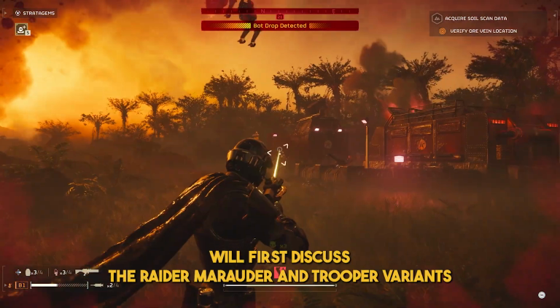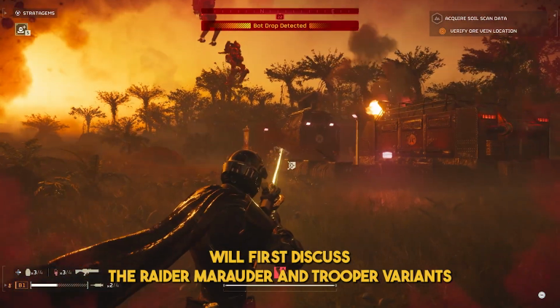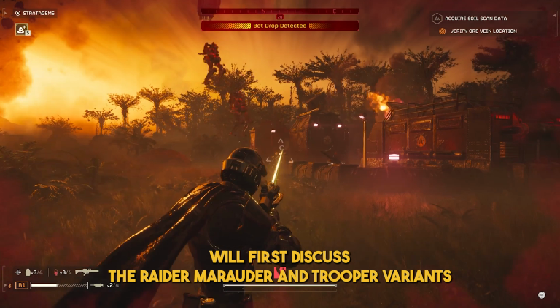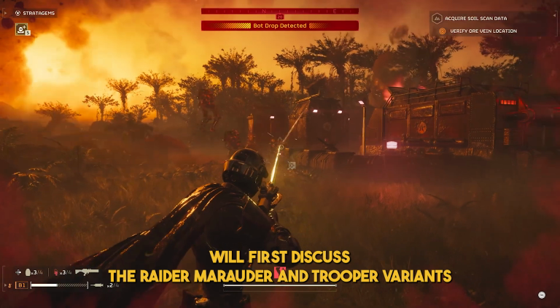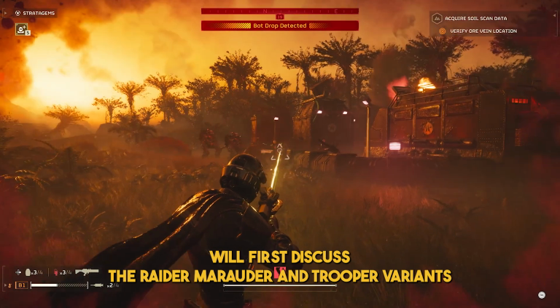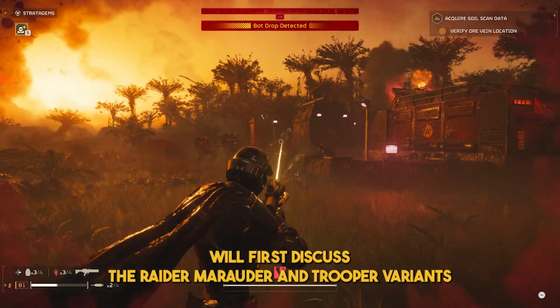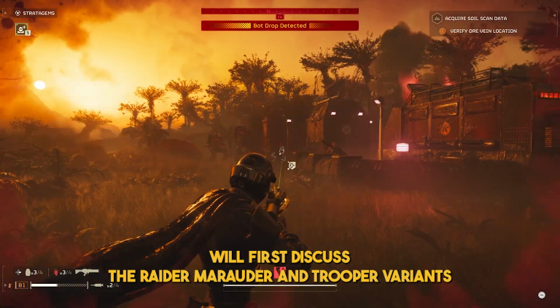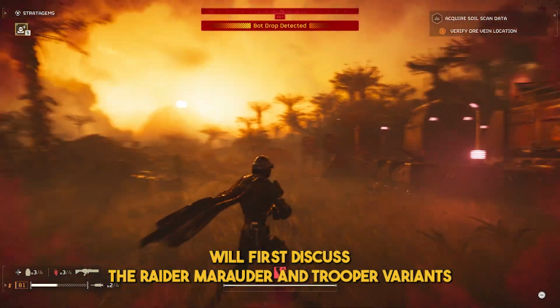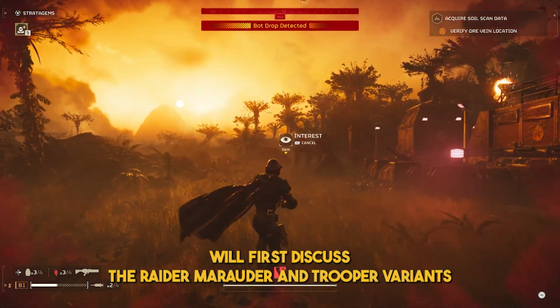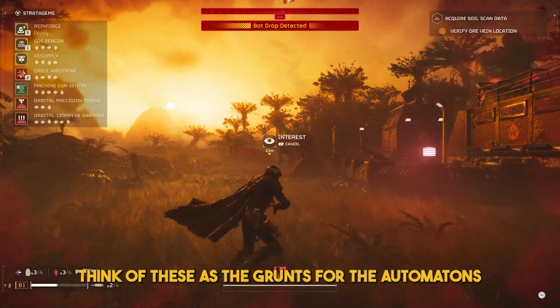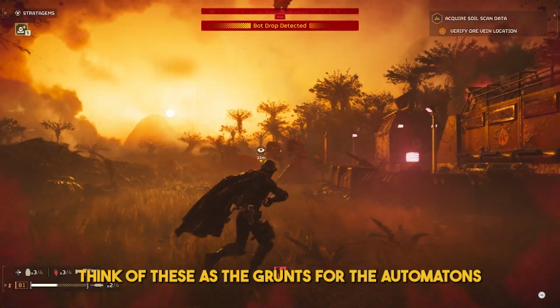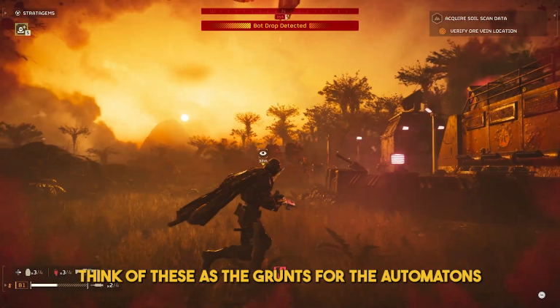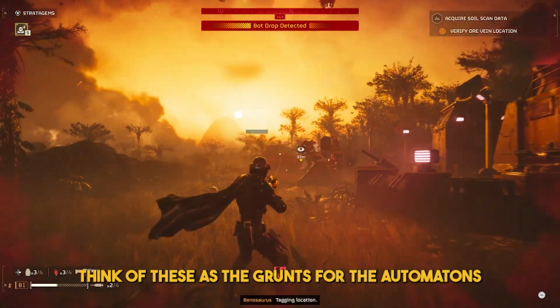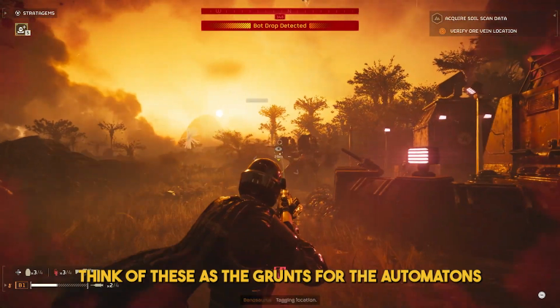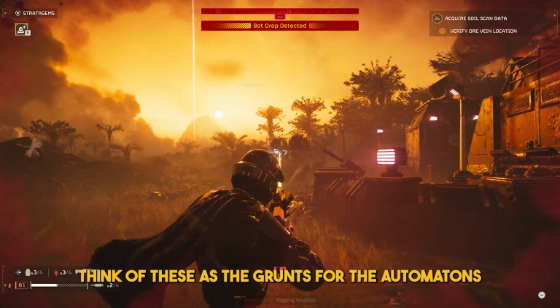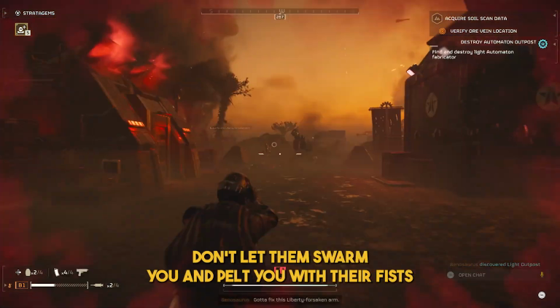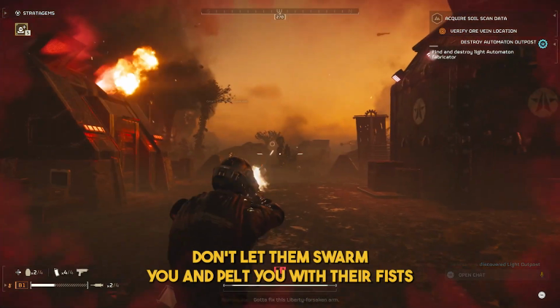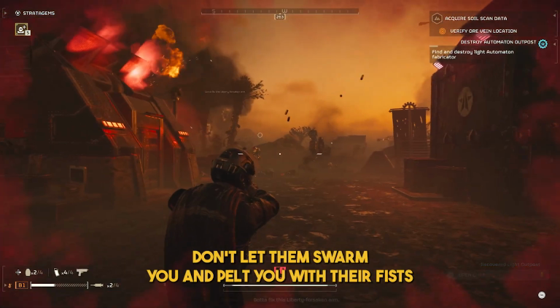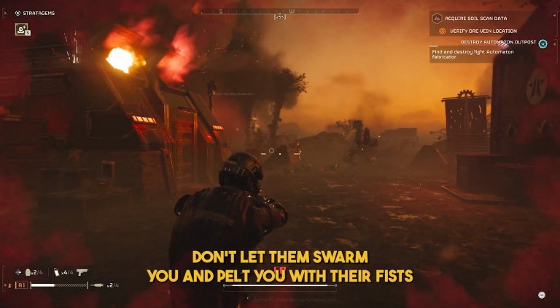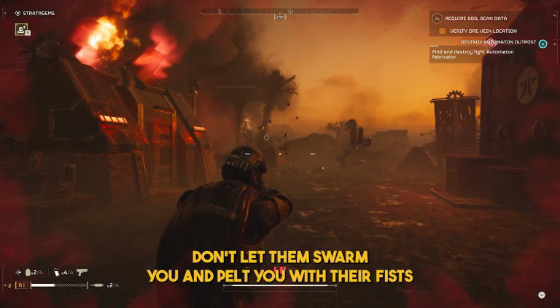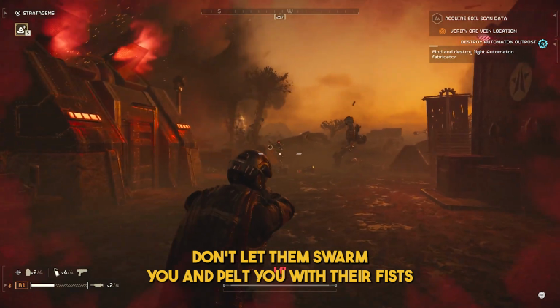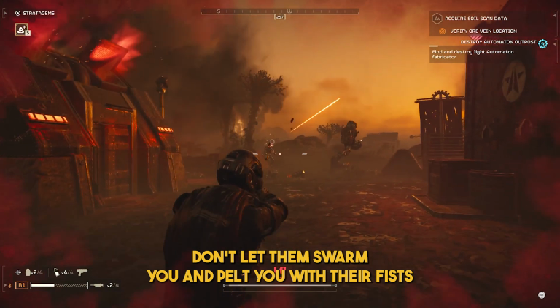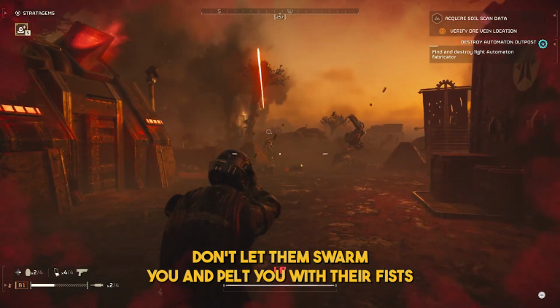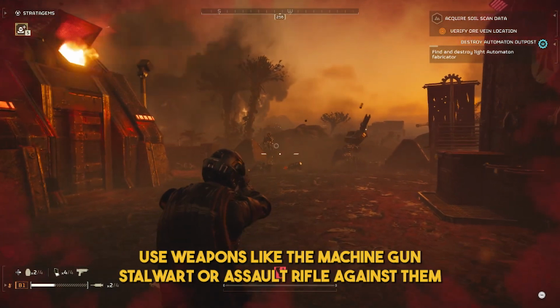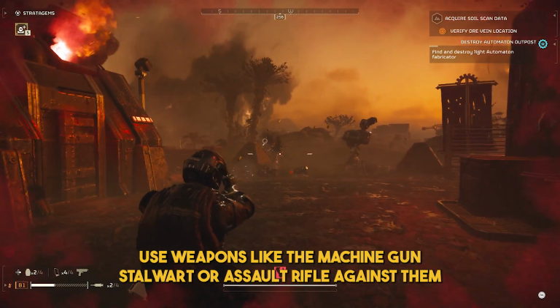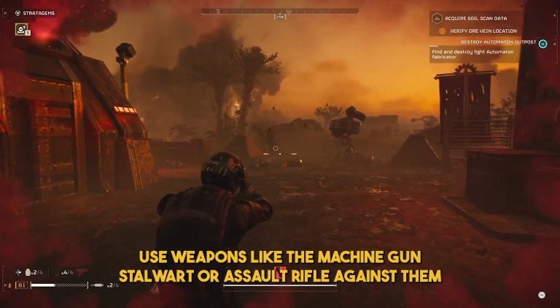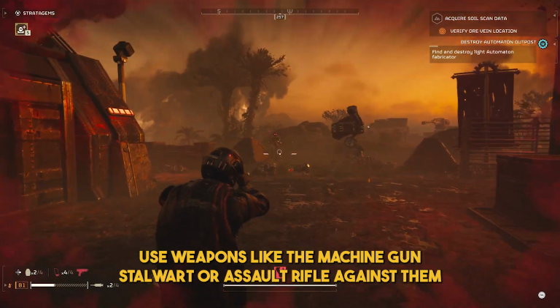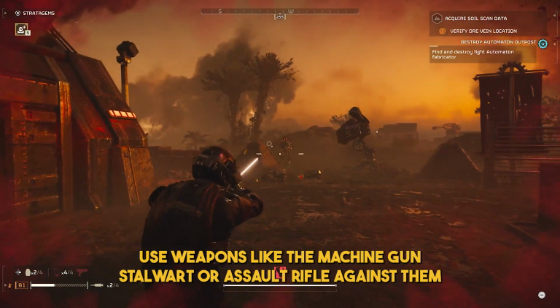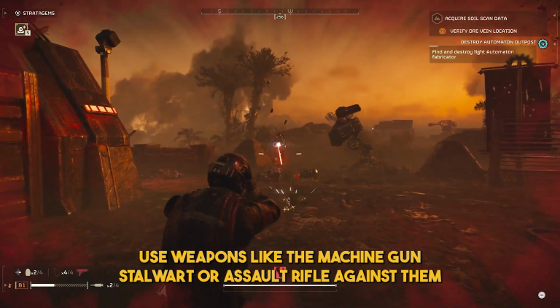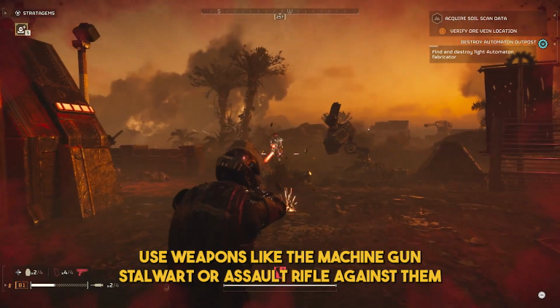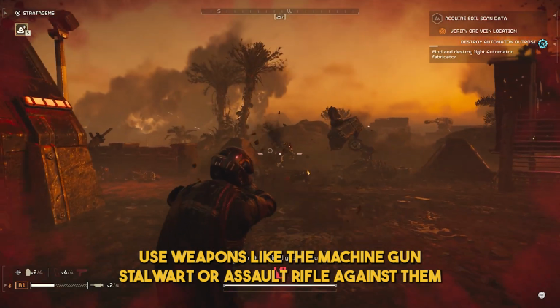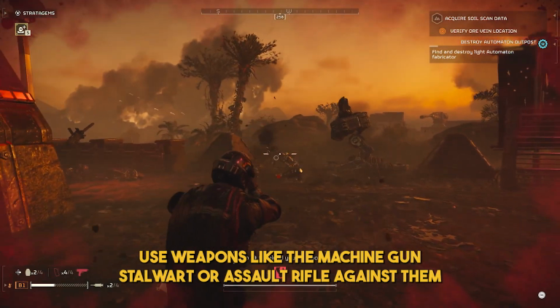We will first discuss the Raider, Marauder, and Trooper variants. Think of these as the grunts for the Automatons. Don't let them swarm you and pelt you with their fists. Use weapons like the machine gun, Stalwart, or assault rifle against them.